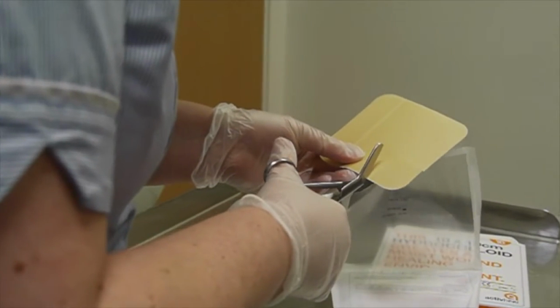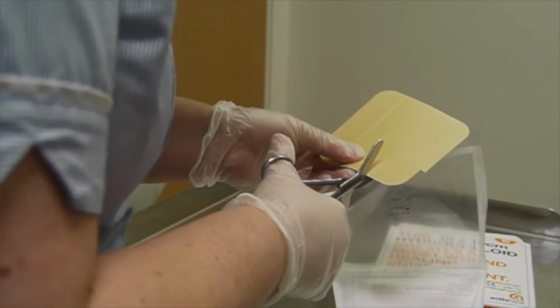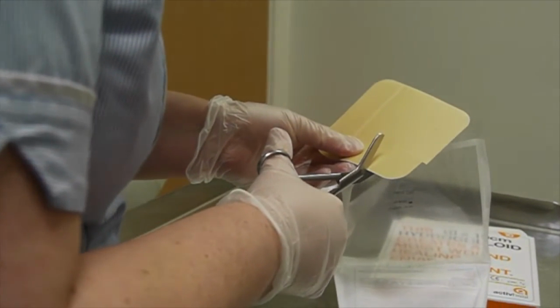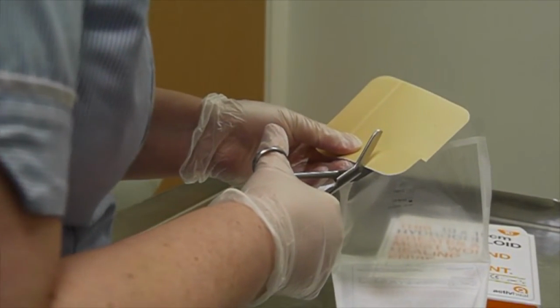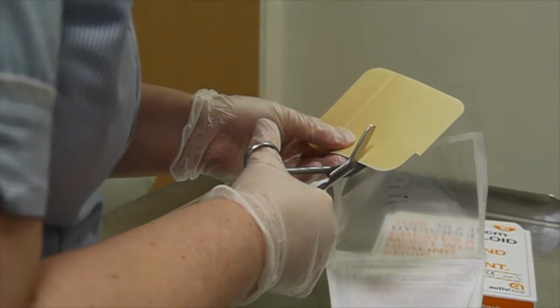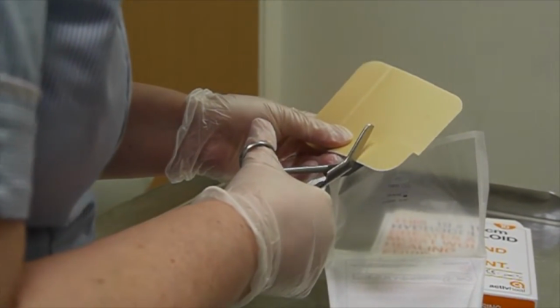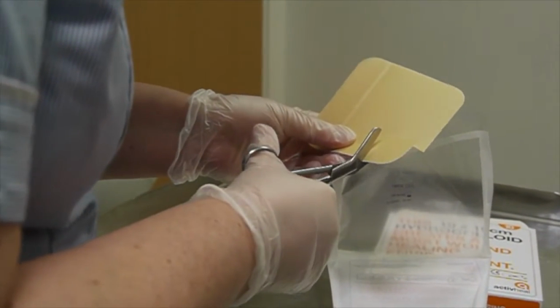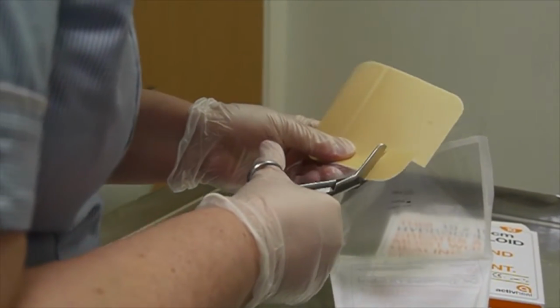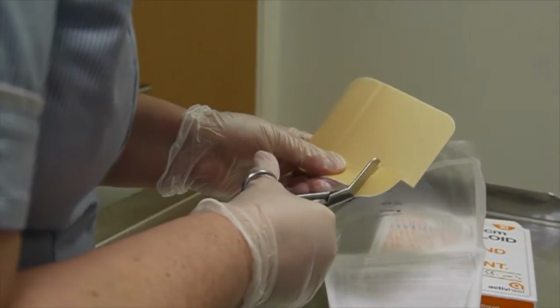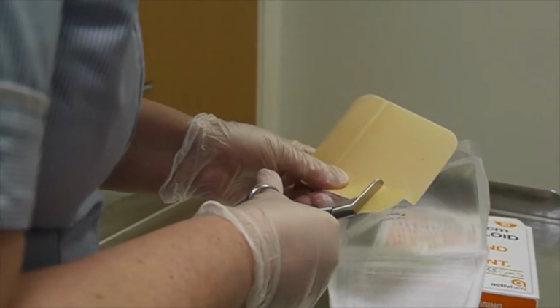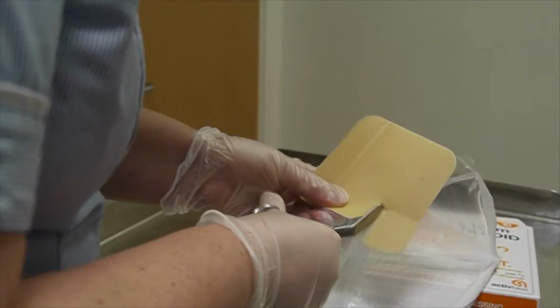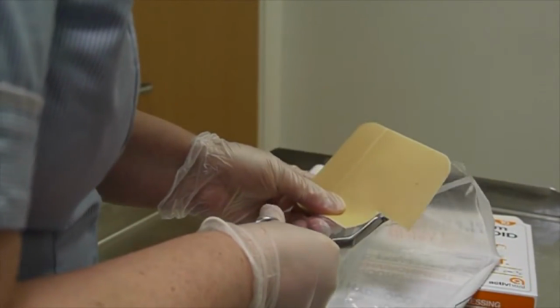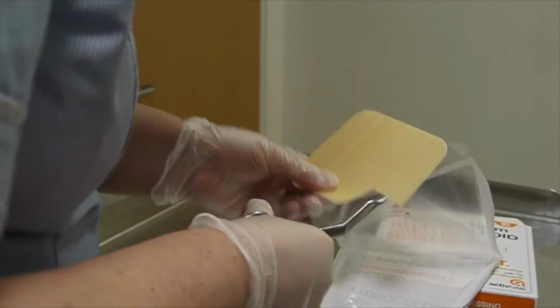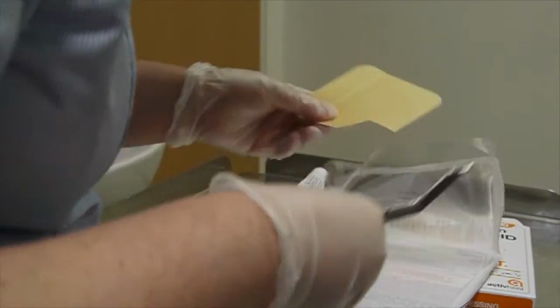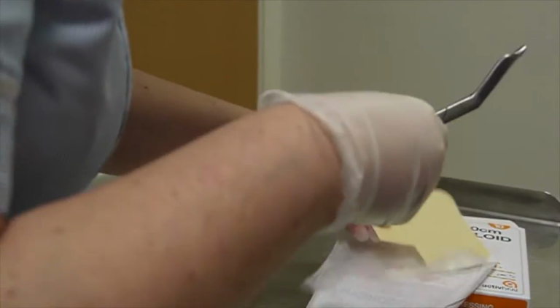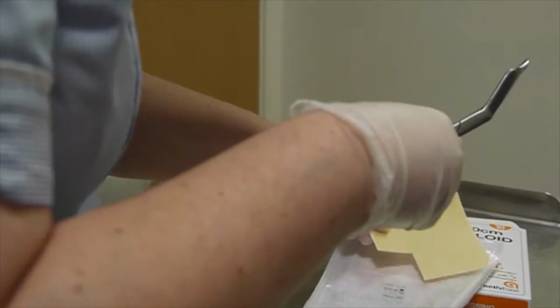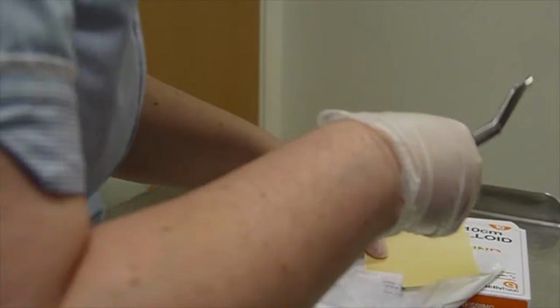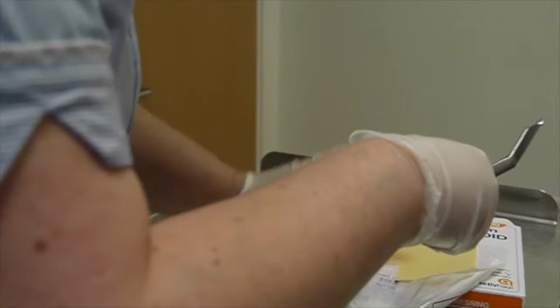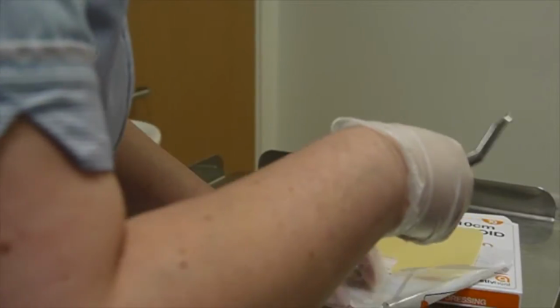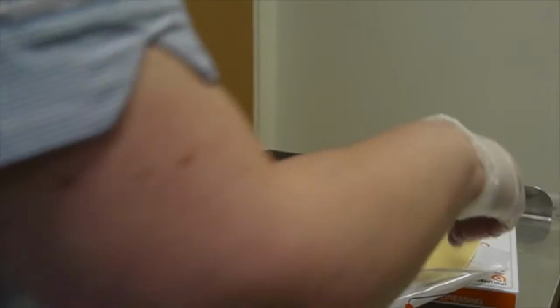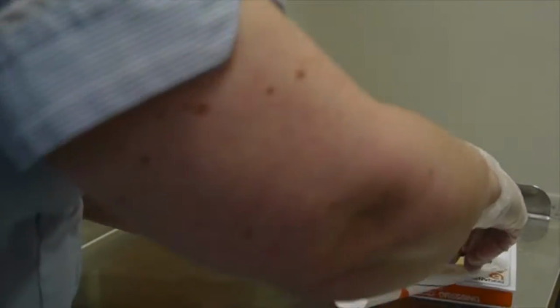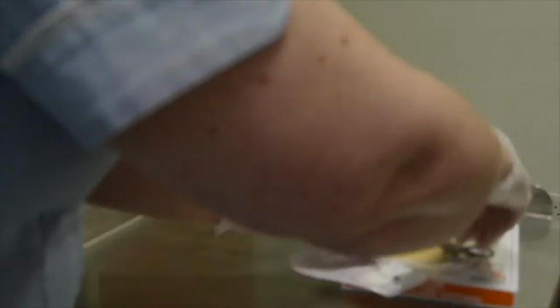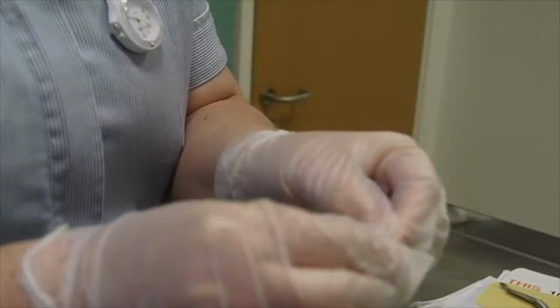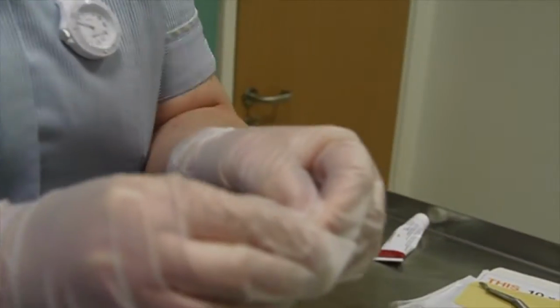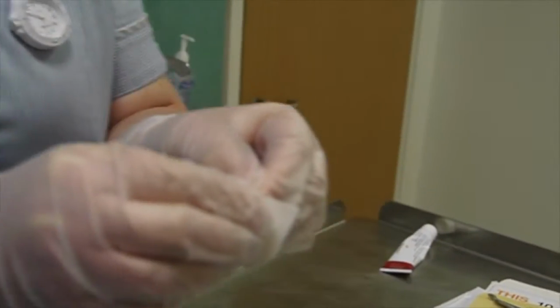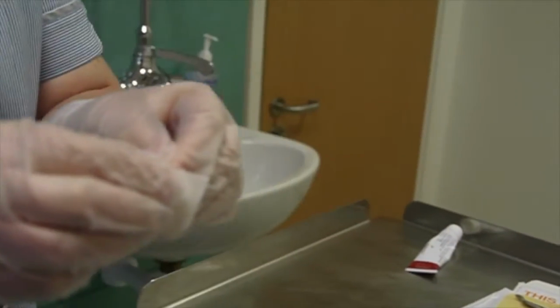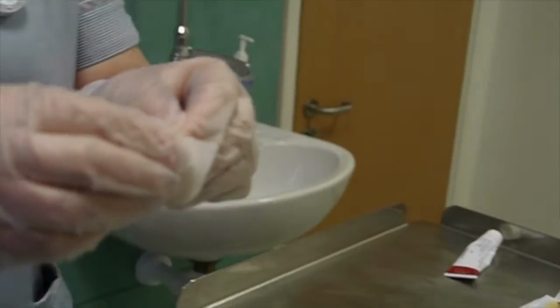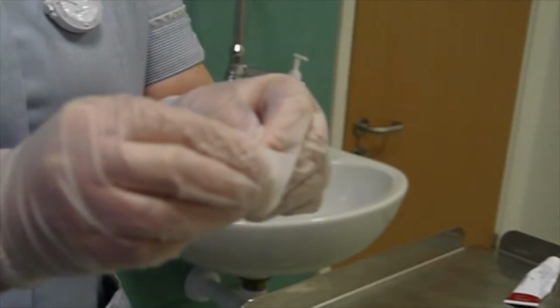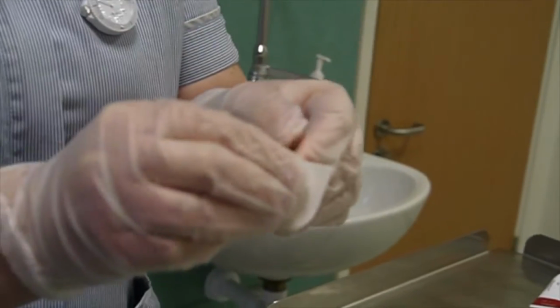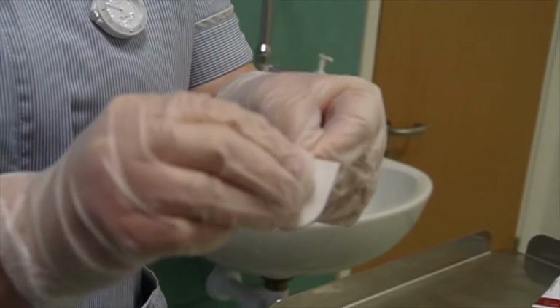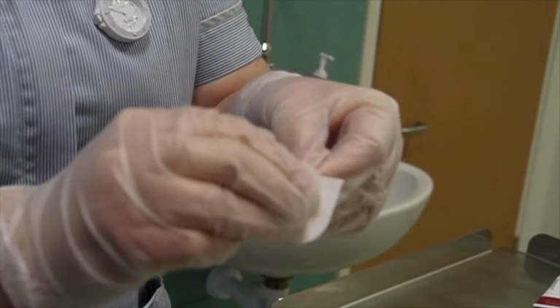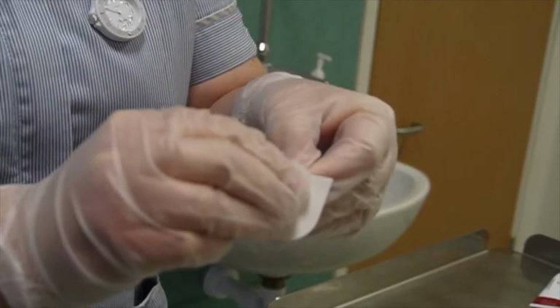If this isn't done then the hydrocolloid obviously won't stick, because there's not enough skin for it to stick onto.